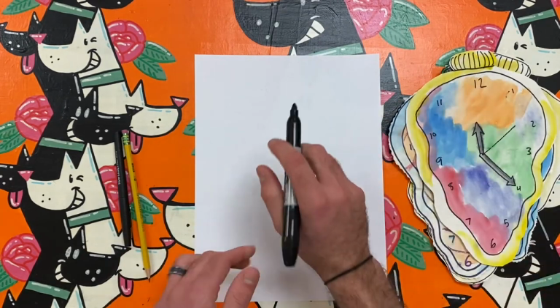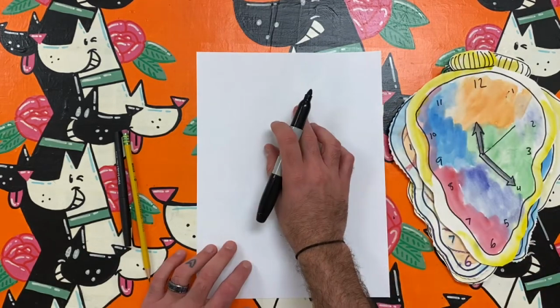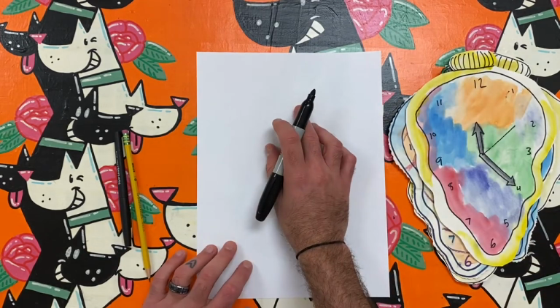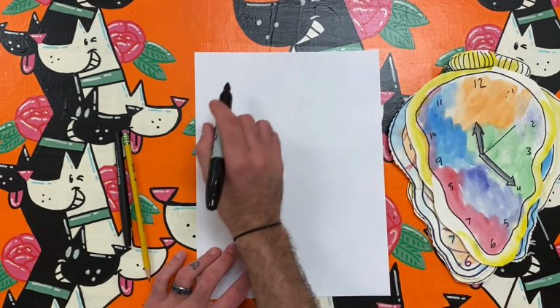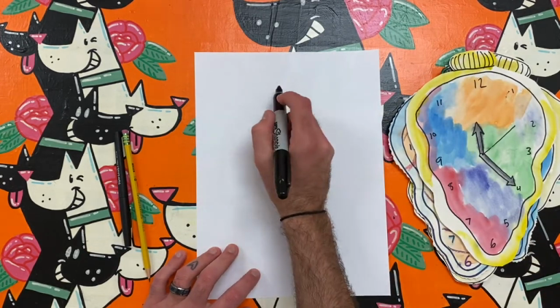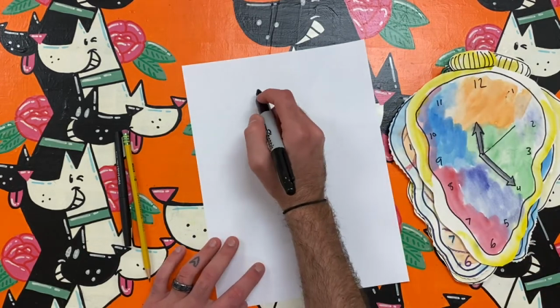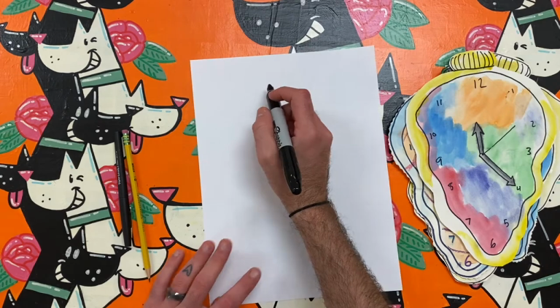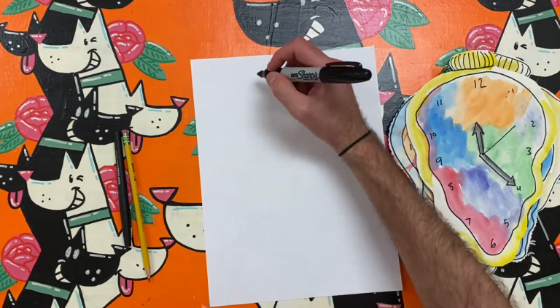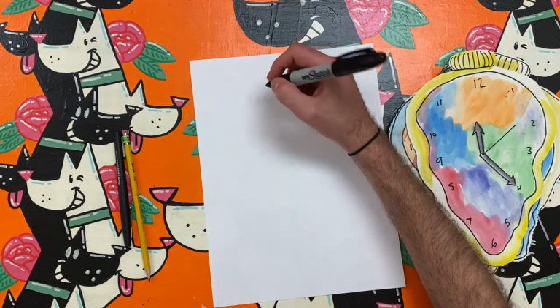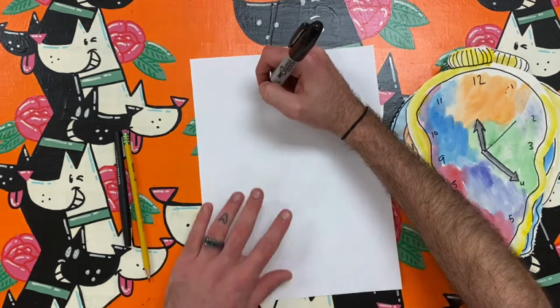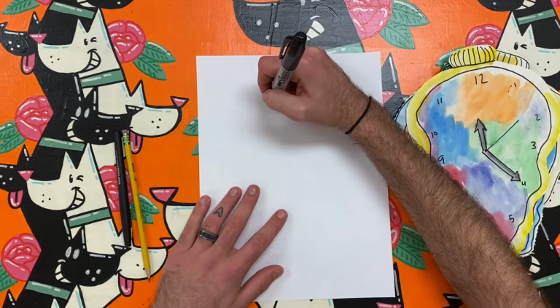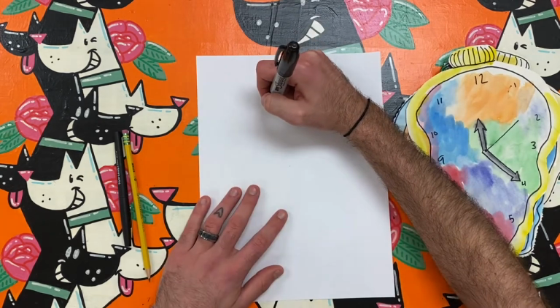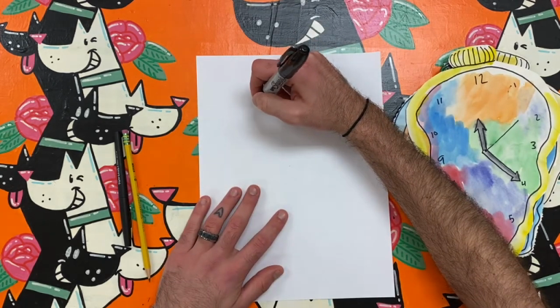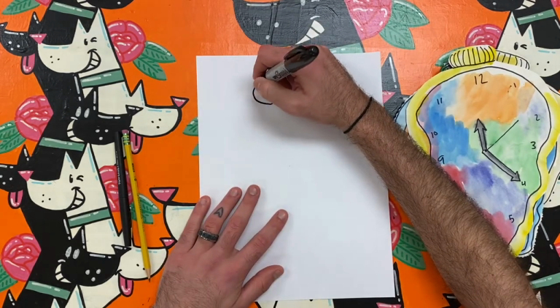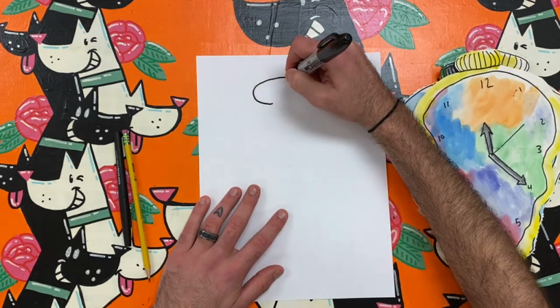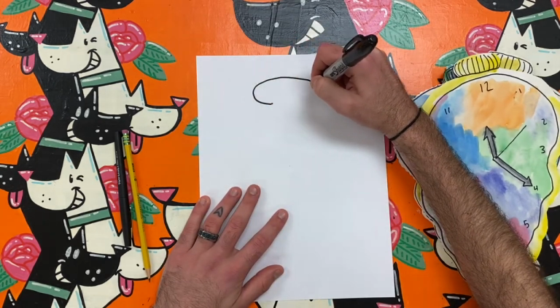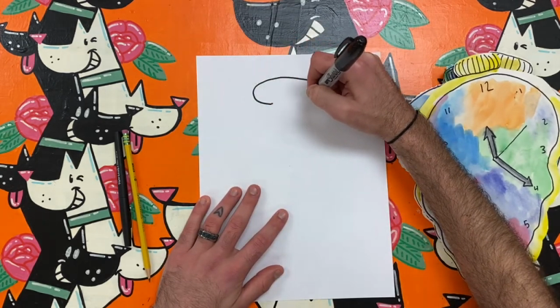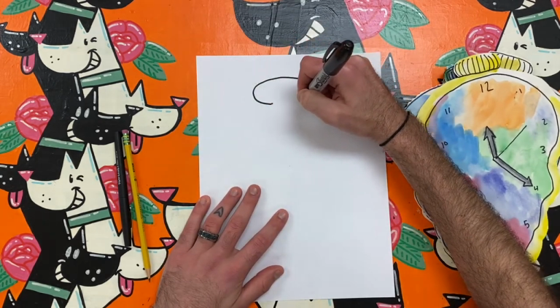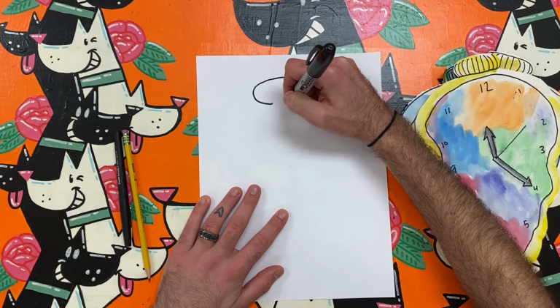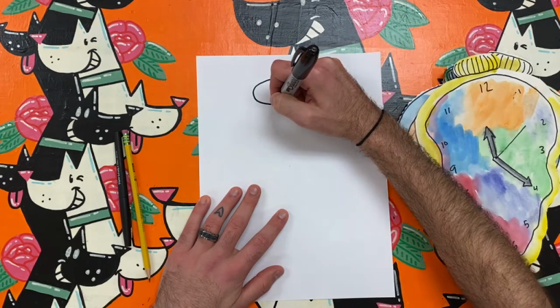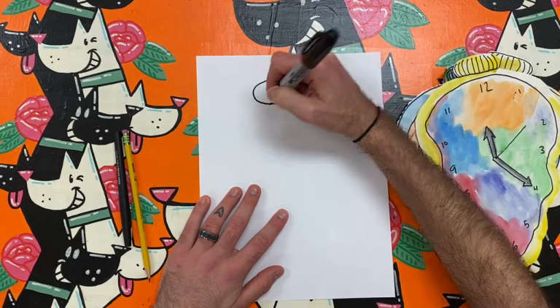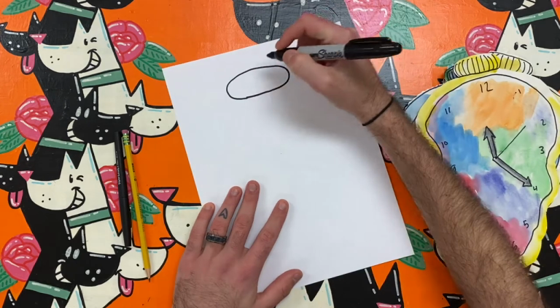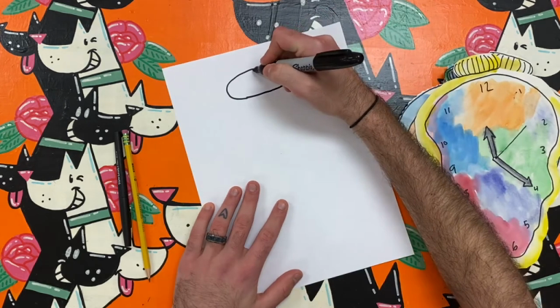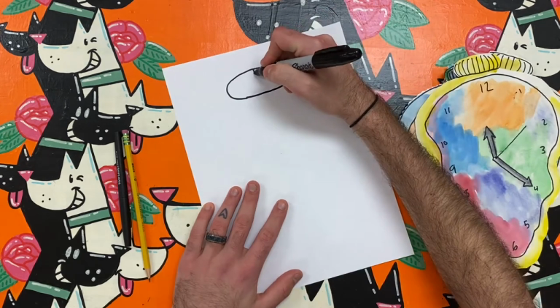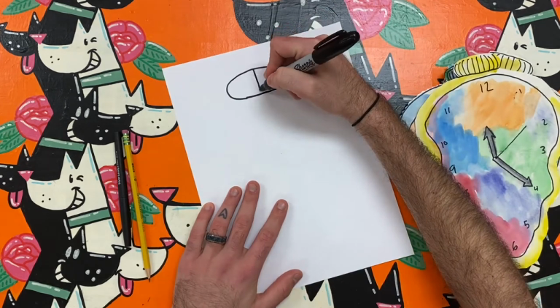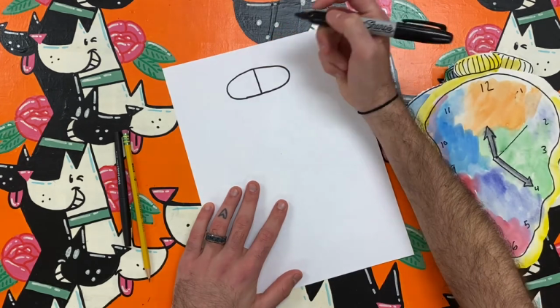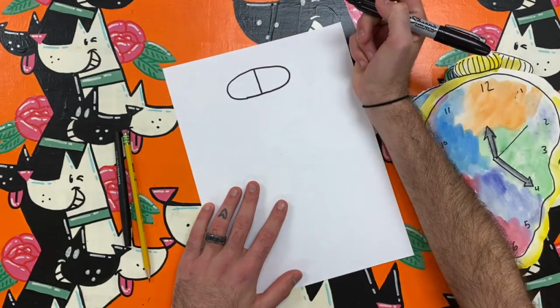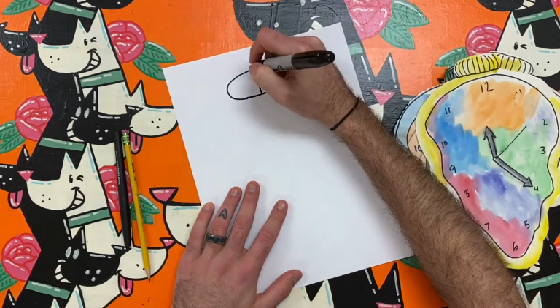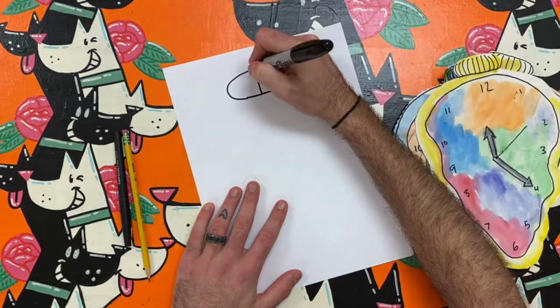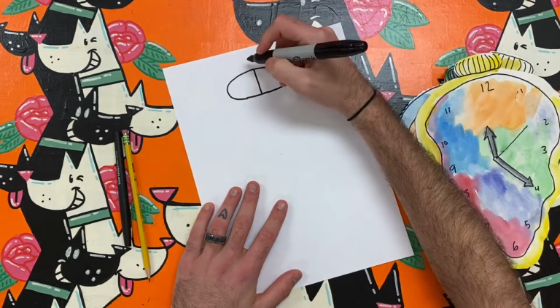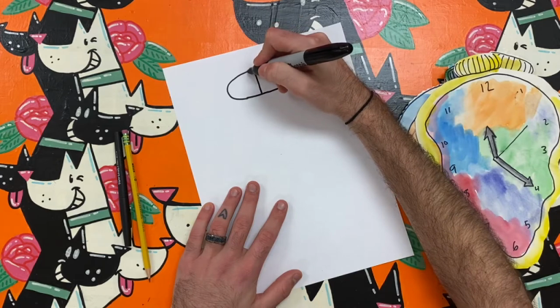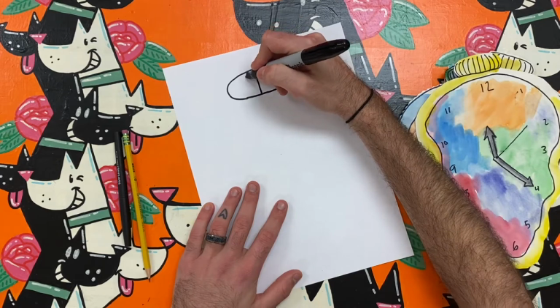To make an abstract clock I need to change the lines, shape, and colors of a regular clock. To get started I will draw an oval towards the top of my paper to make the turning part of a clock or watch.